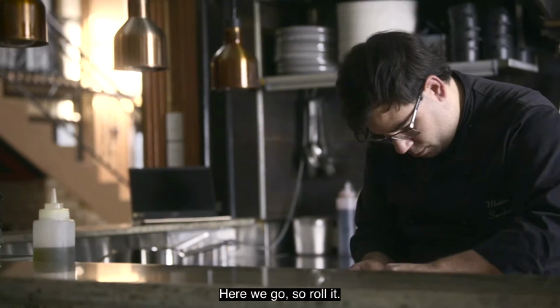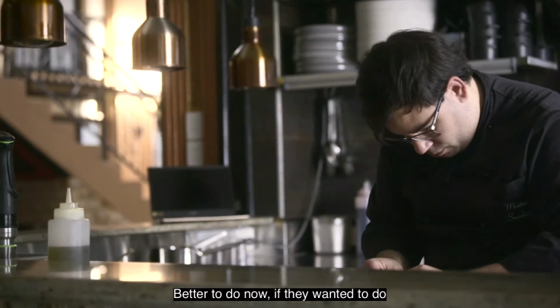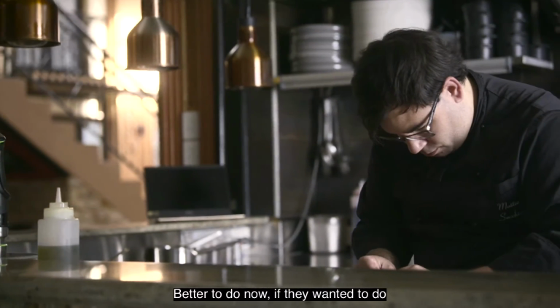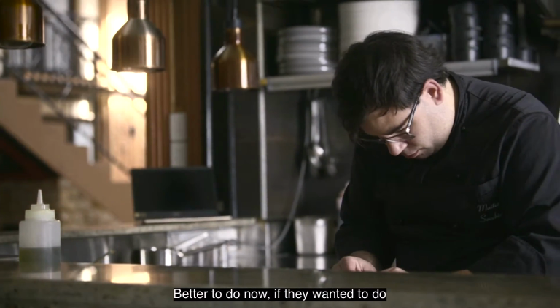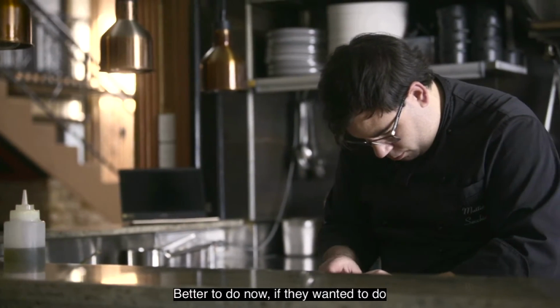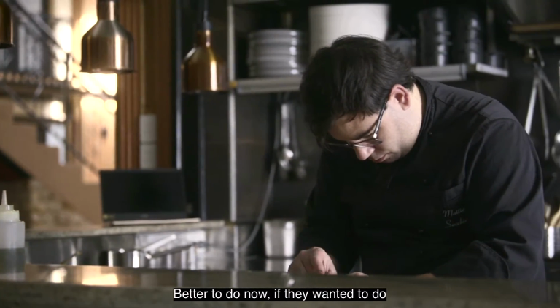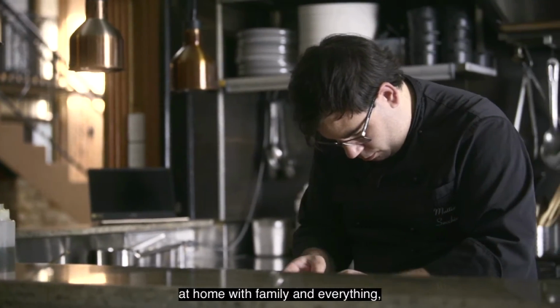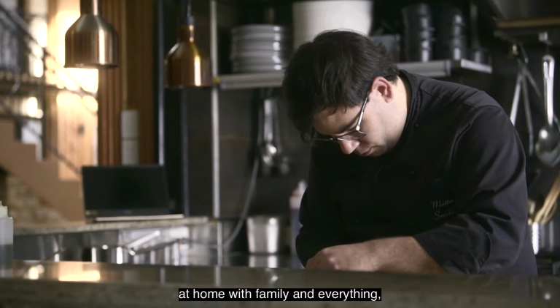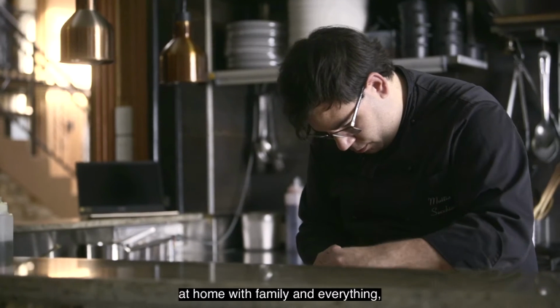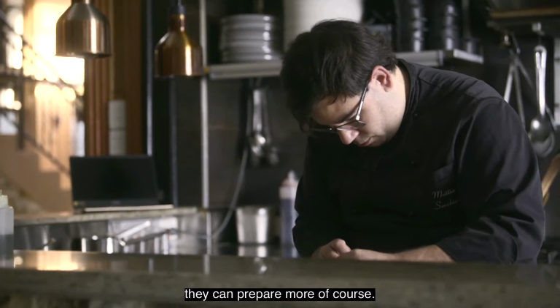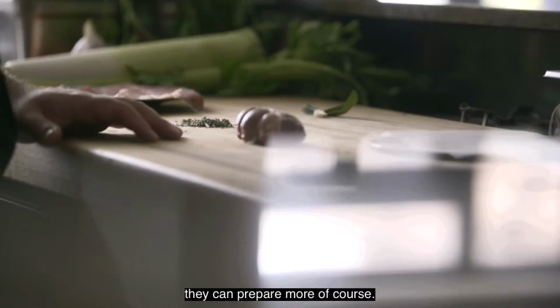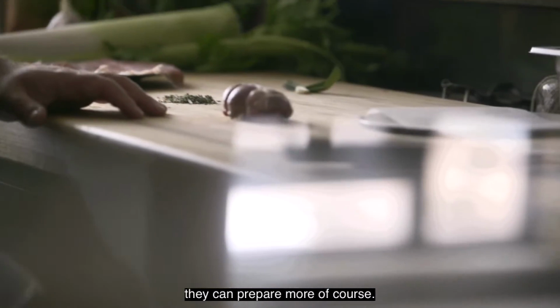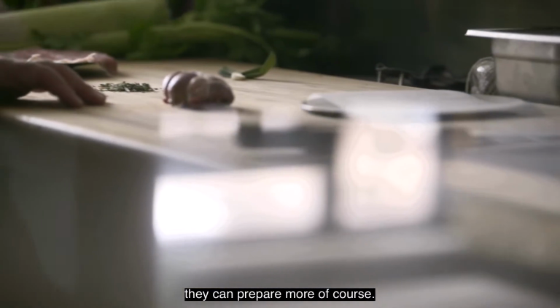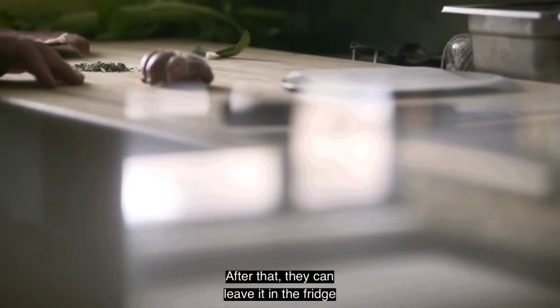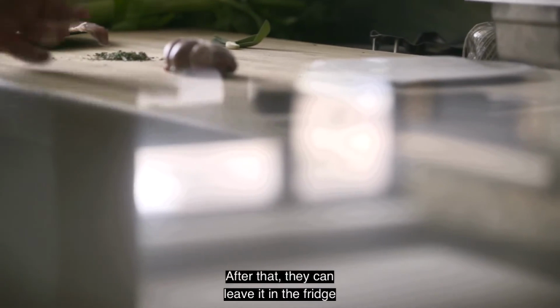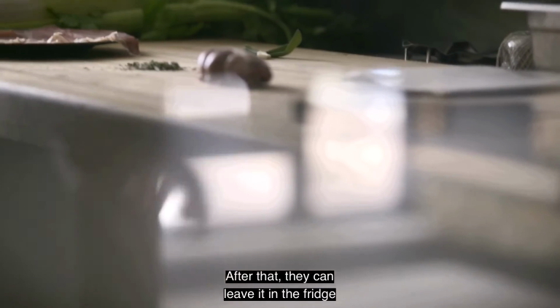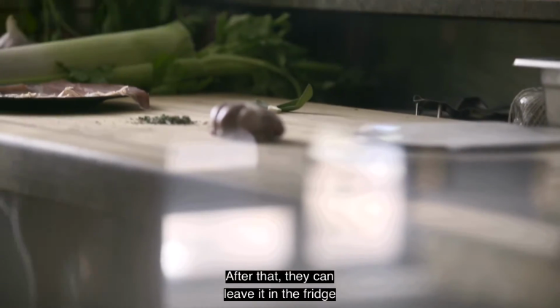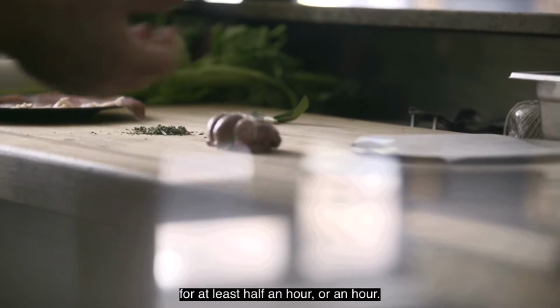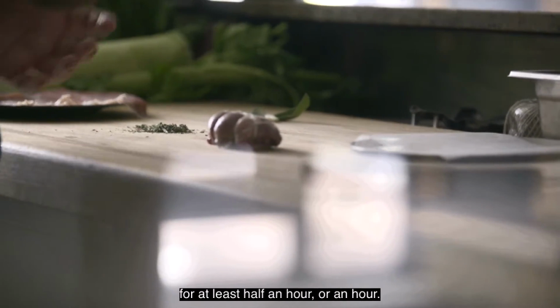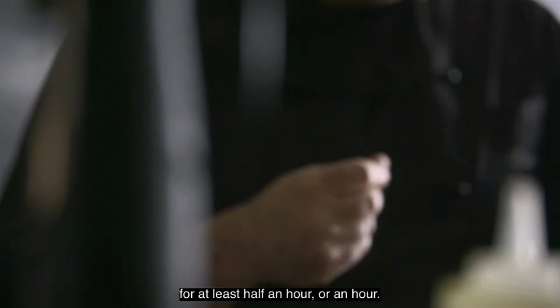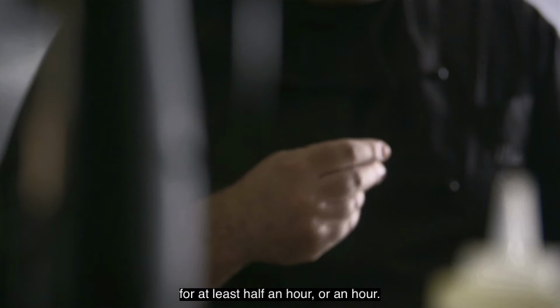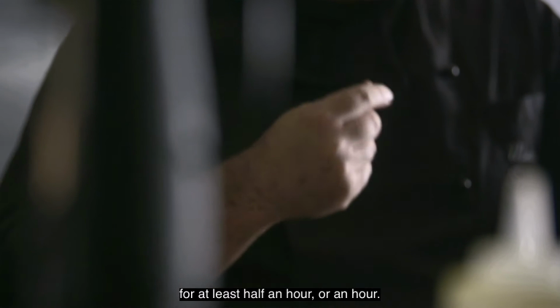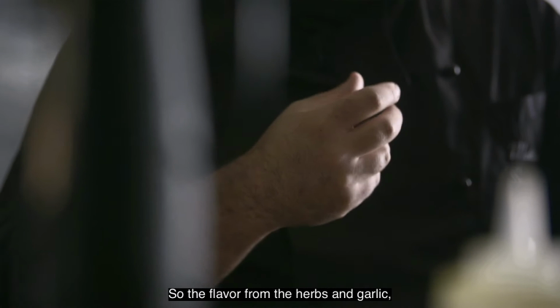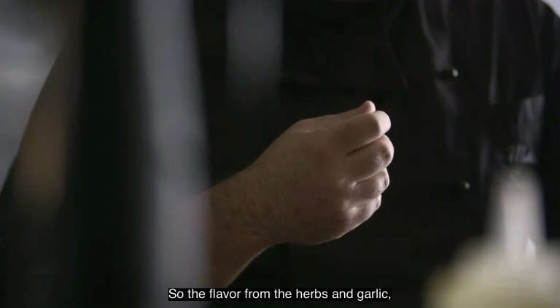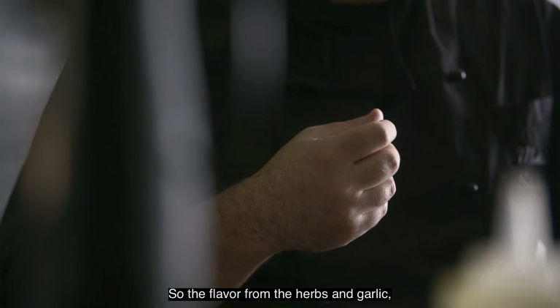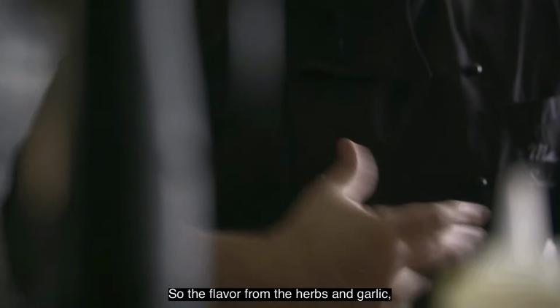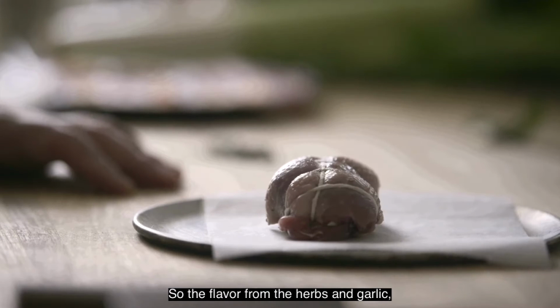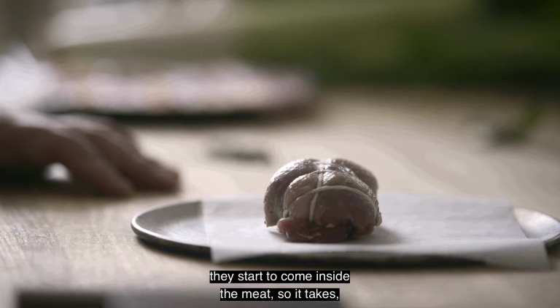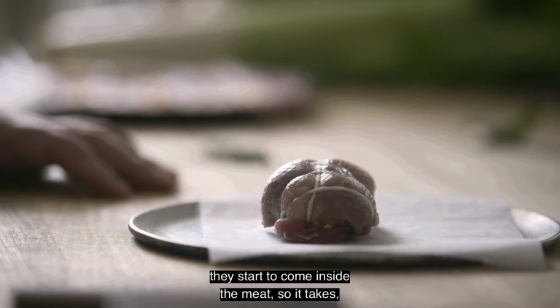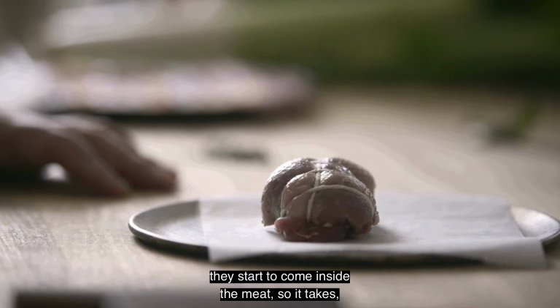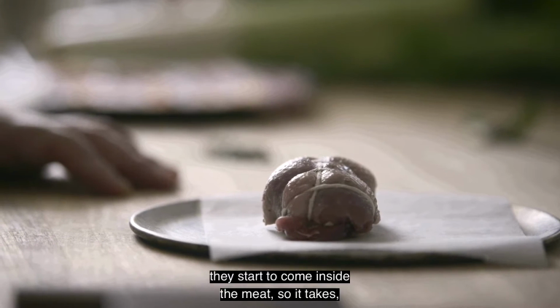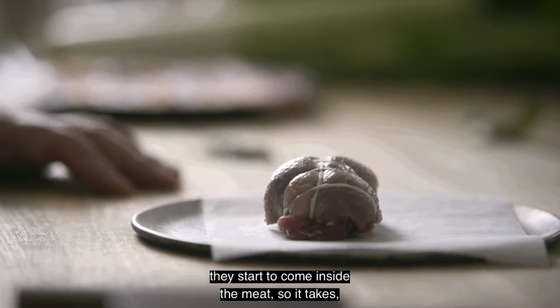Better to do now — if you wanted to do something with family and everything, they can prepare more of course. After that, they can leave in the fridge for at least half an hour, one hour, so the flavor from the herbs and garlic starts to come inside the meat.